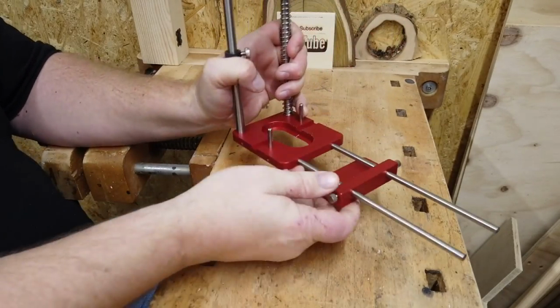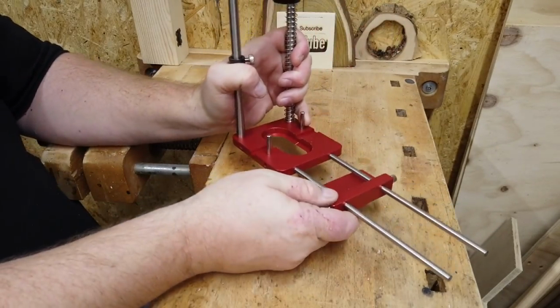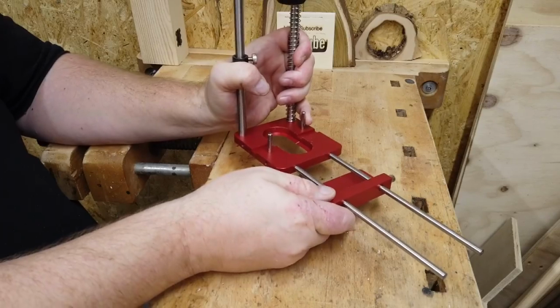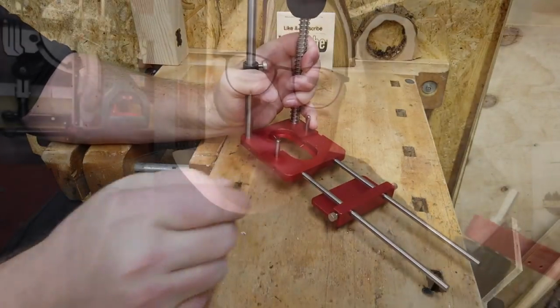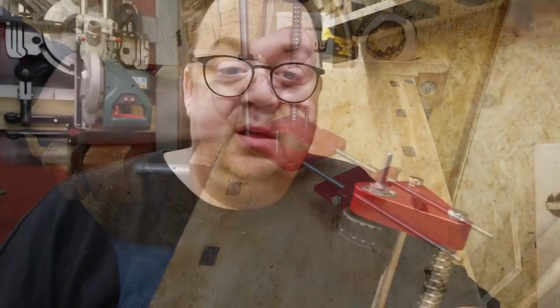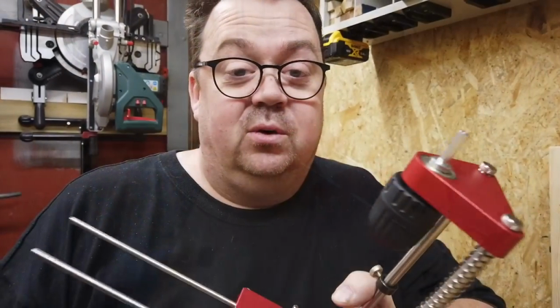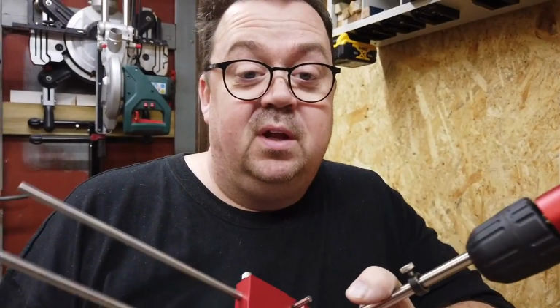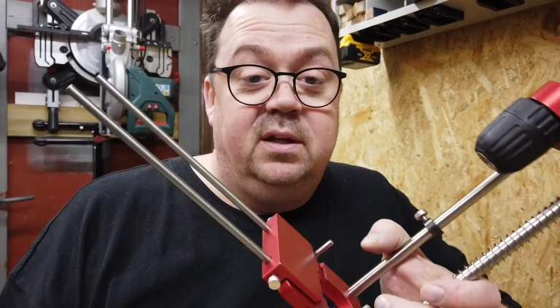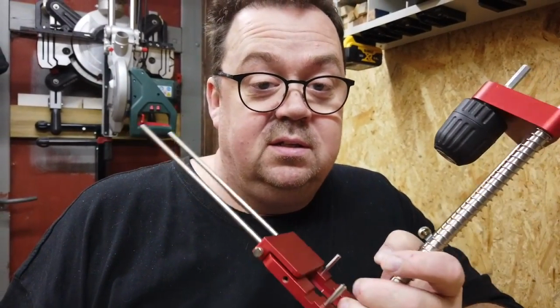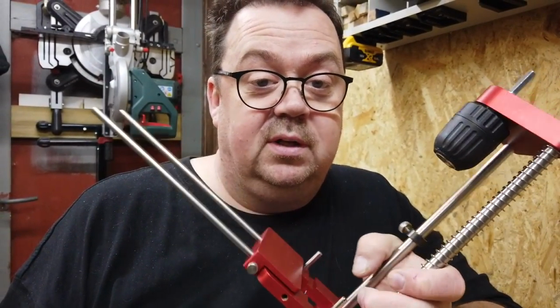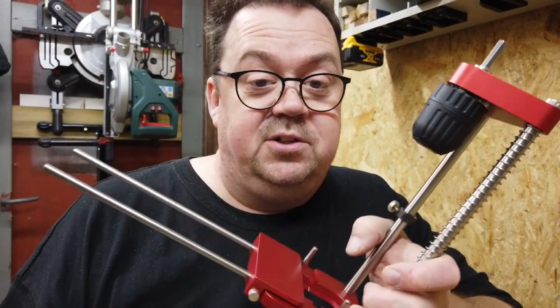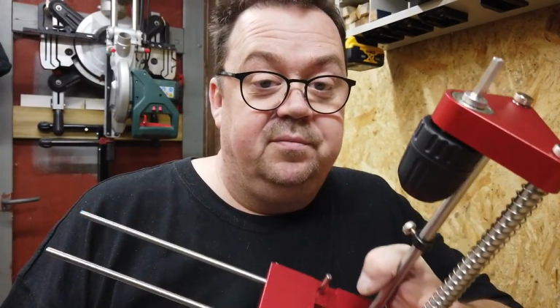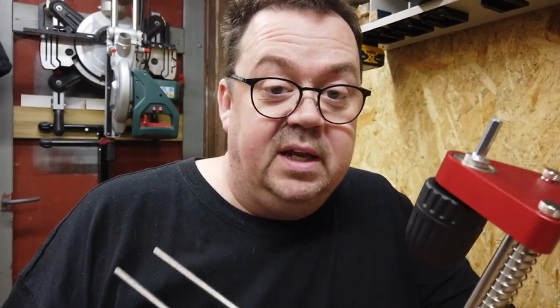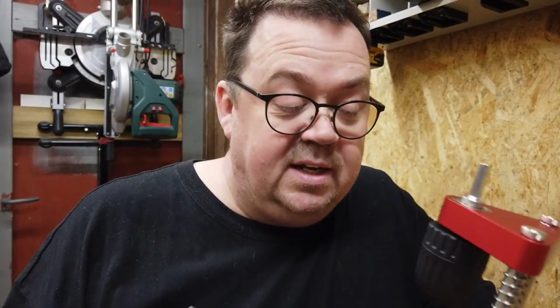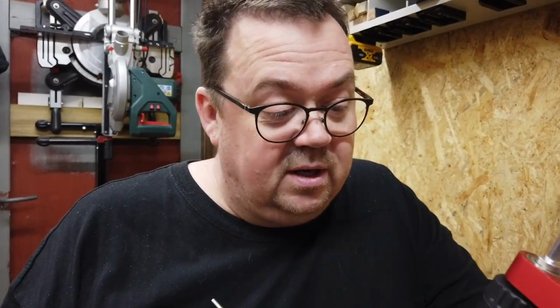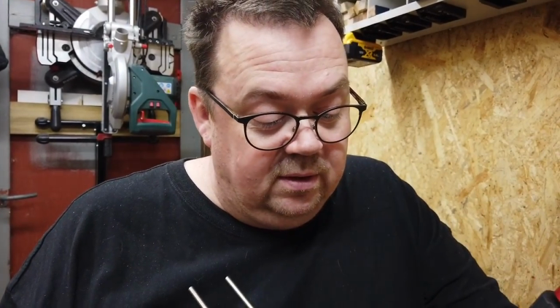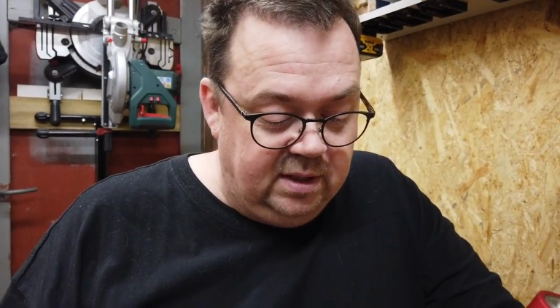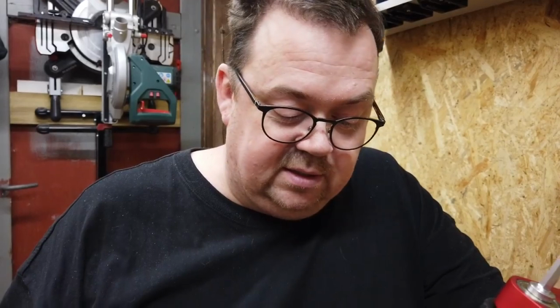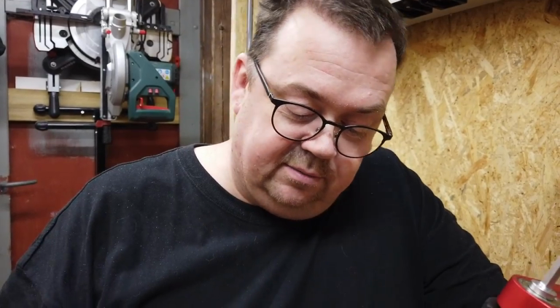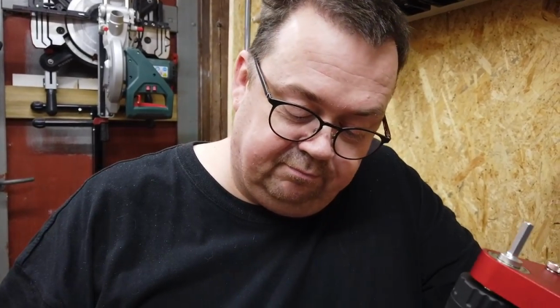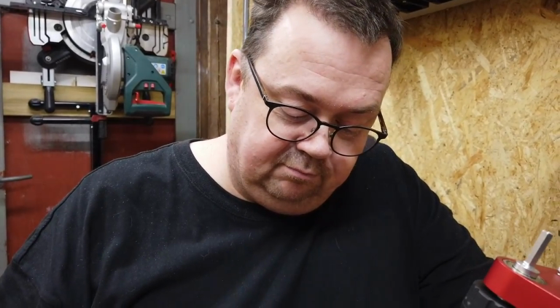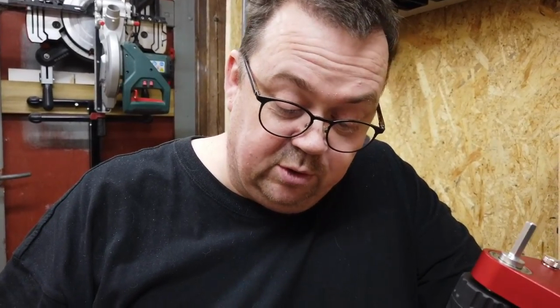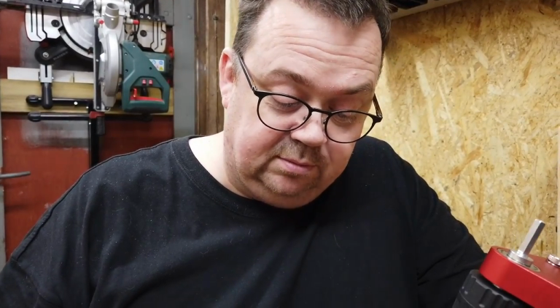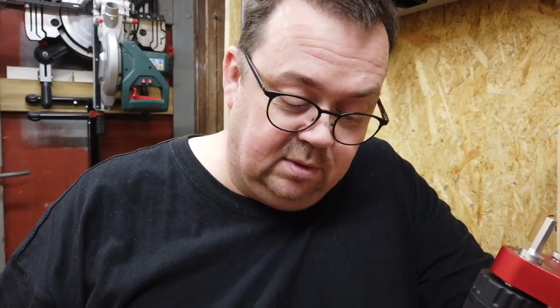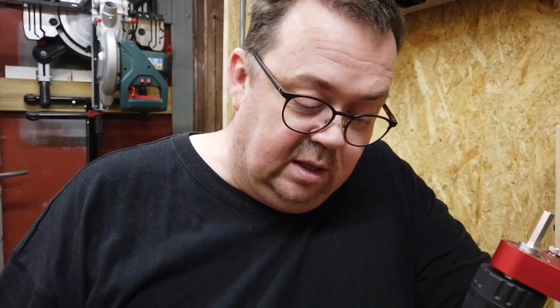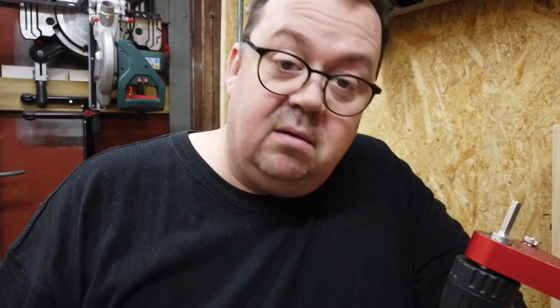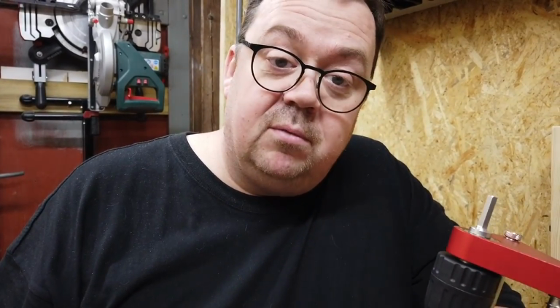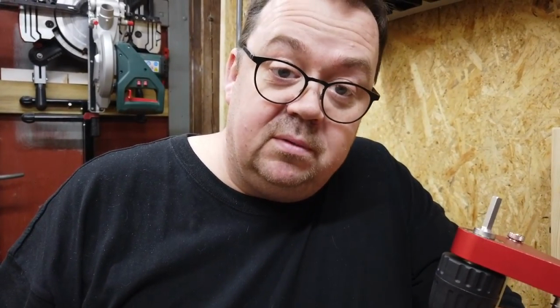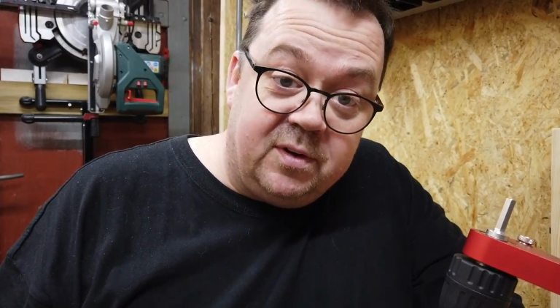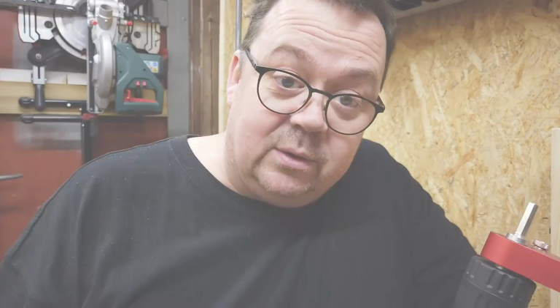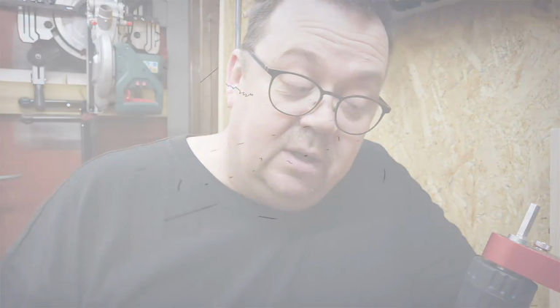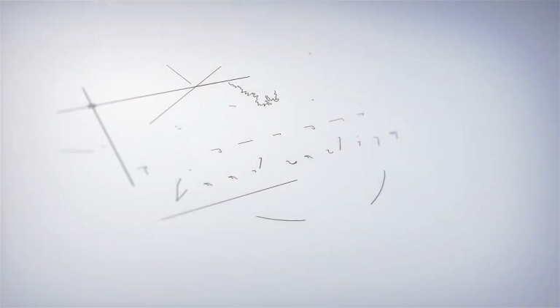So this drill guide jig — is it any good at all? Is it usable? Well, let's find out.